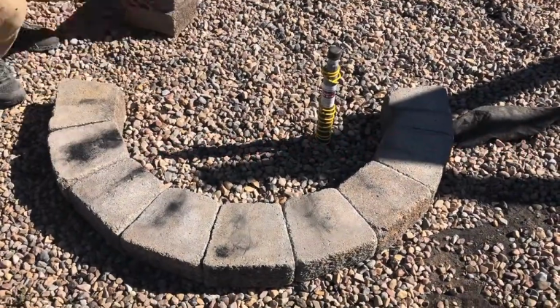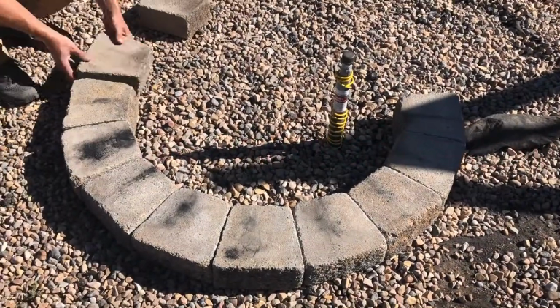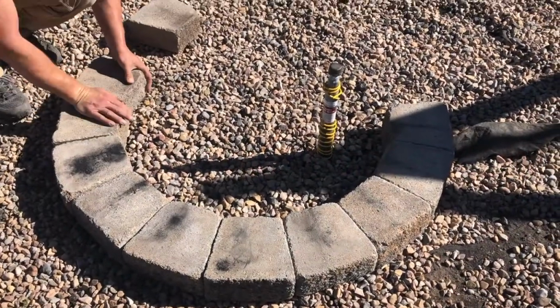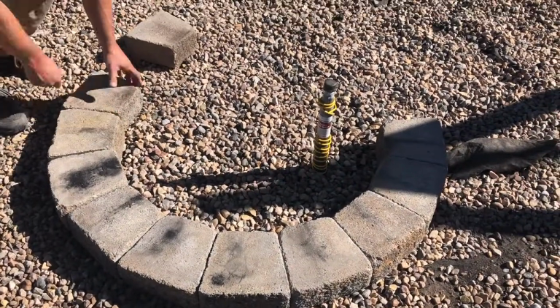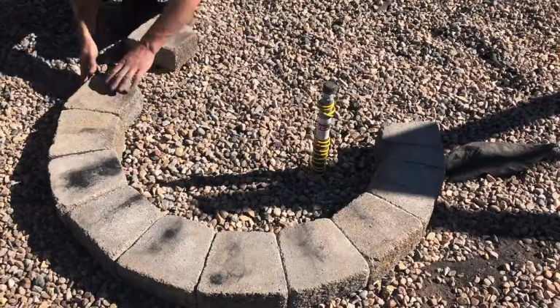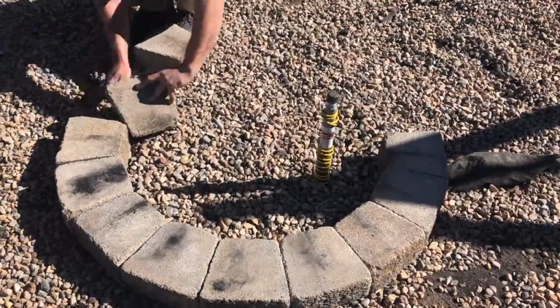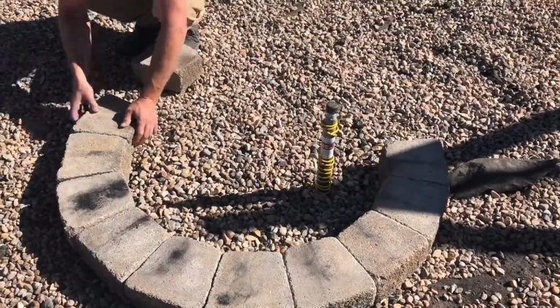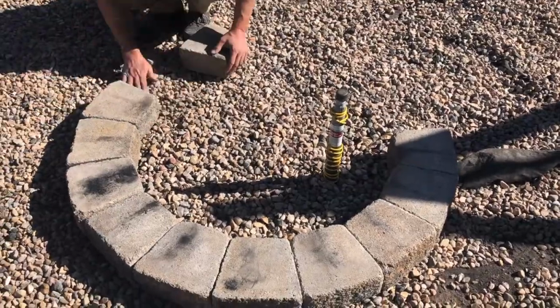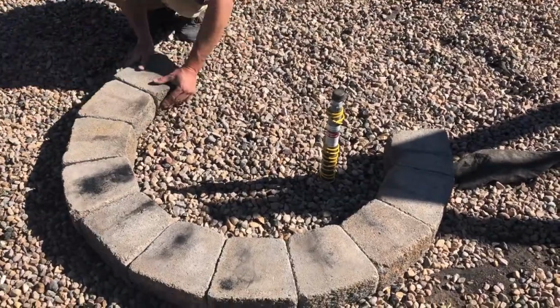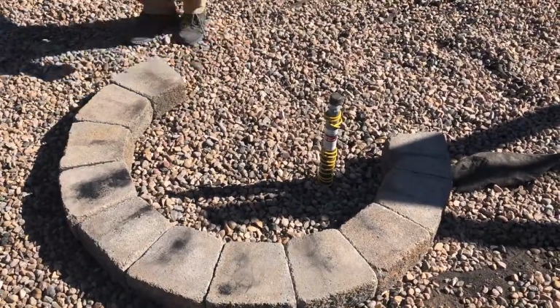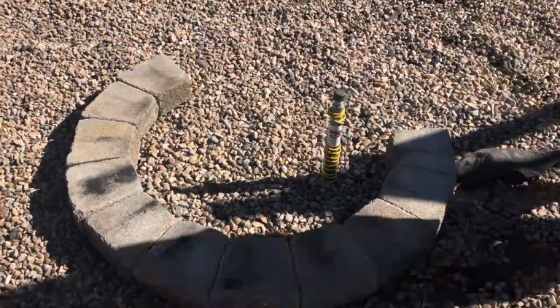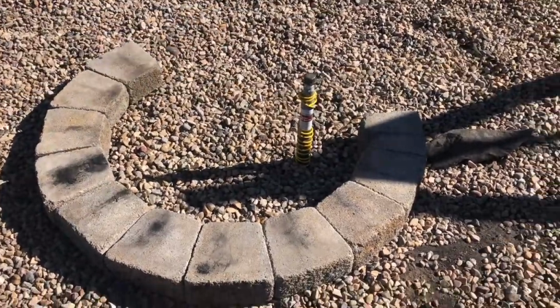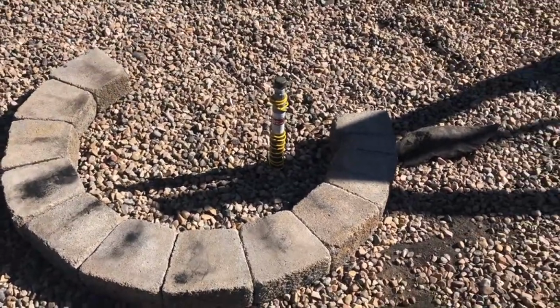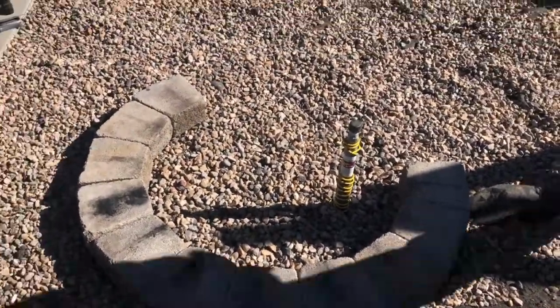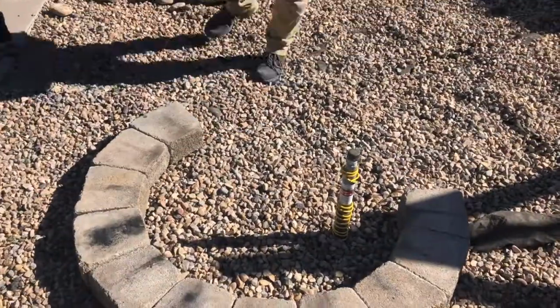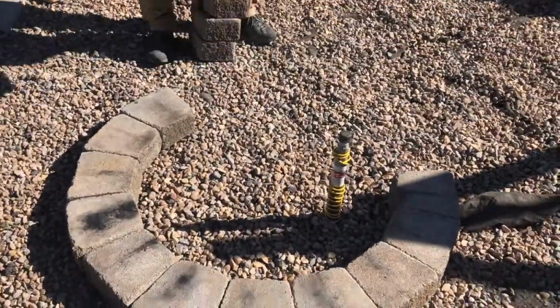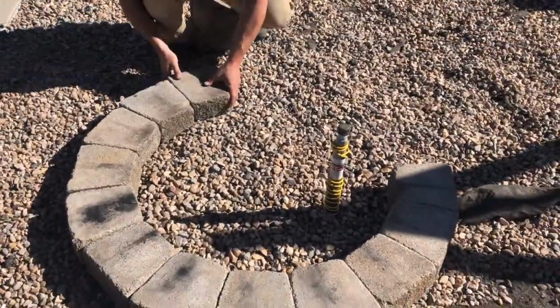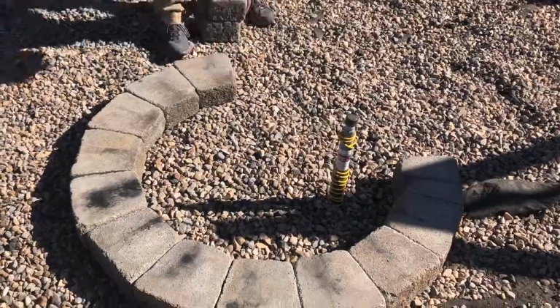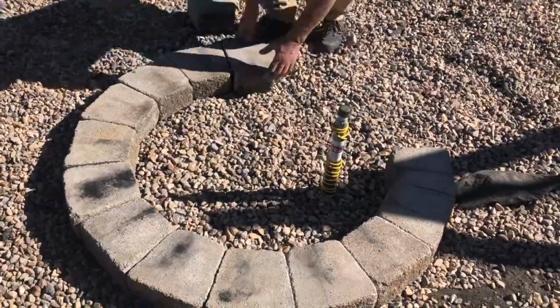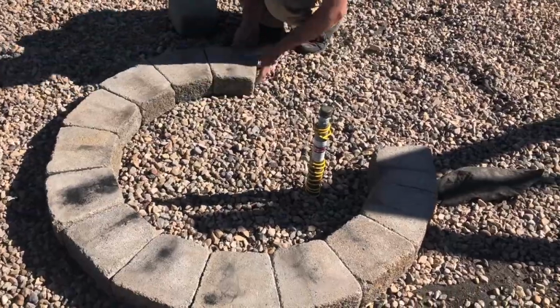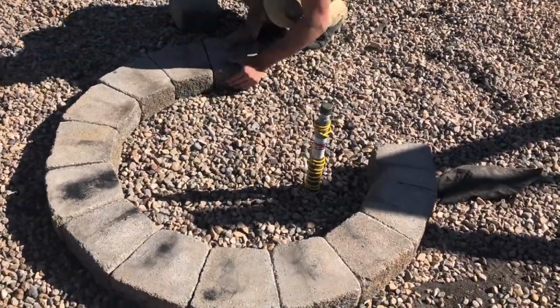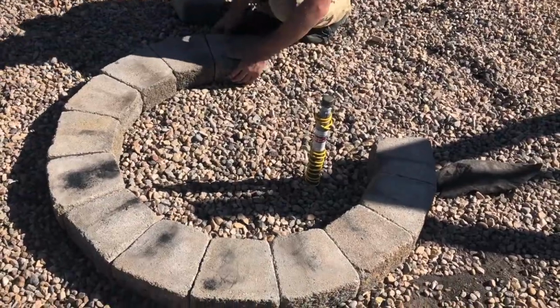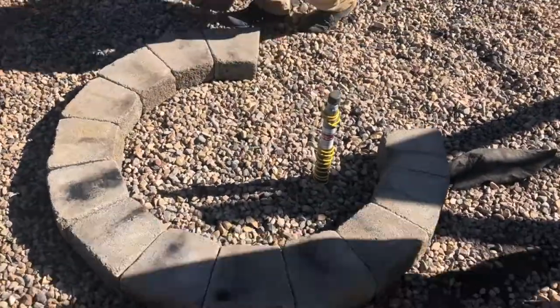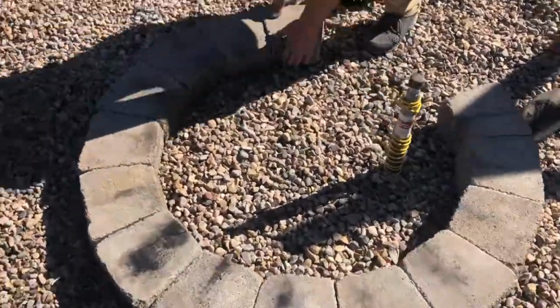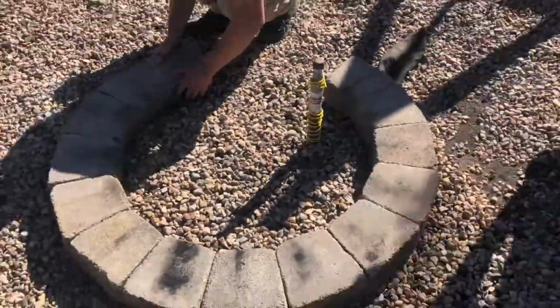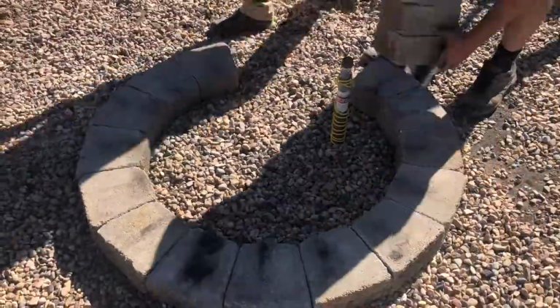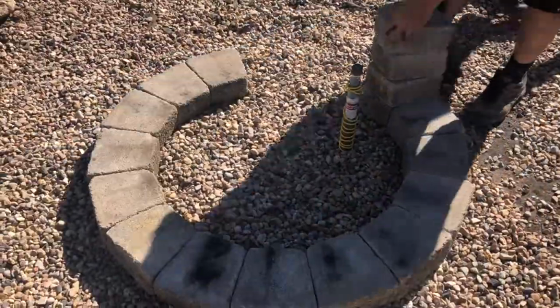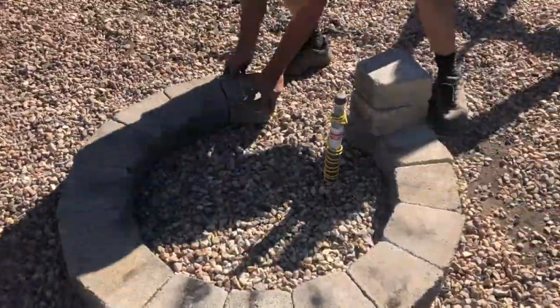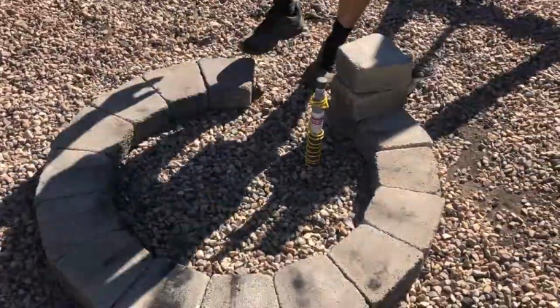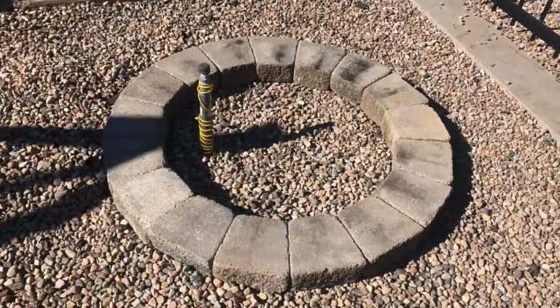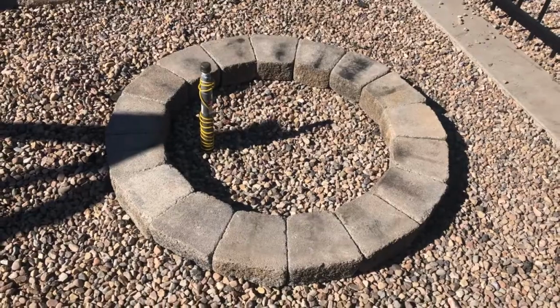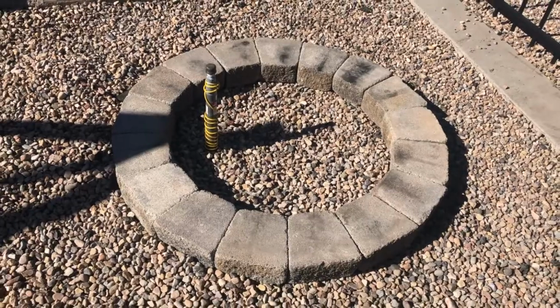Next, we're just going to stack the first layer of blocks in a nice little circle. You can see we have the riser off center — you don't want the riser too close to the edge, but you absolutely don't want it in the center either.